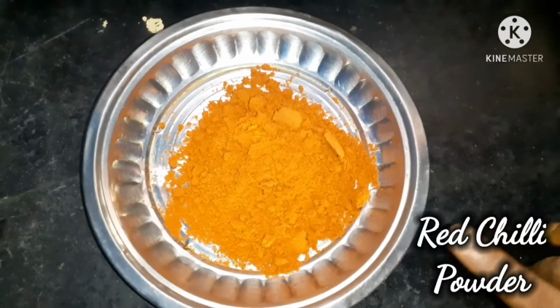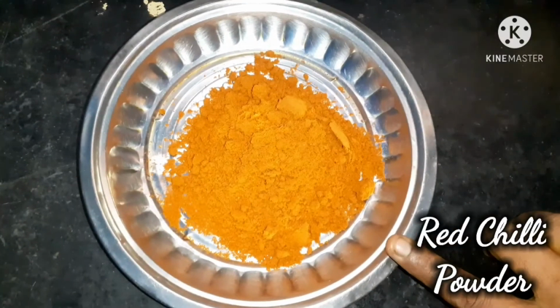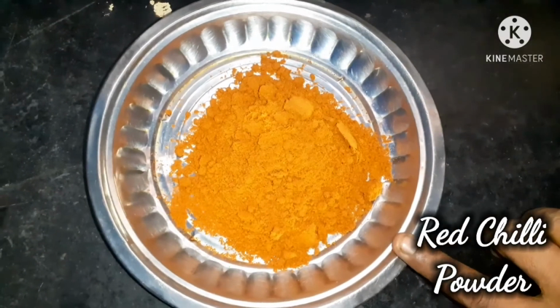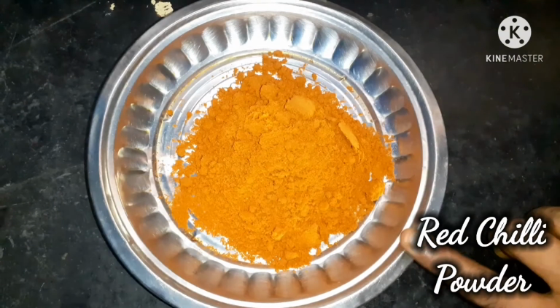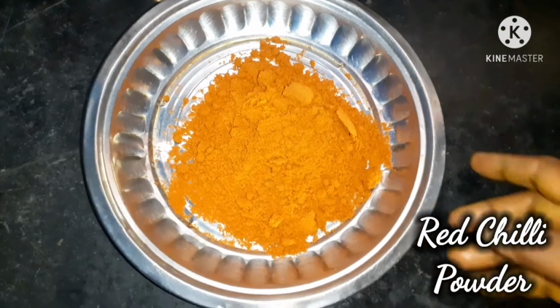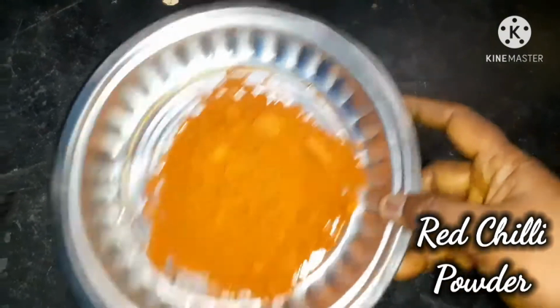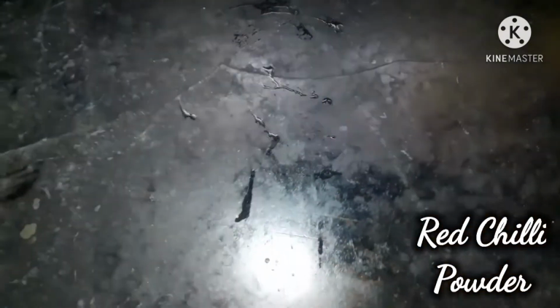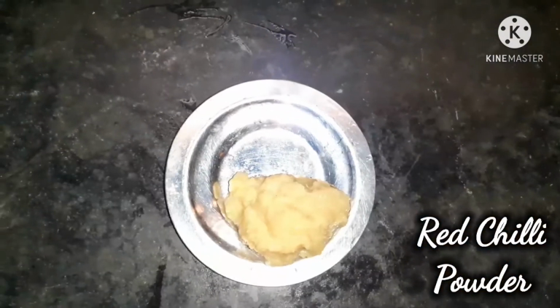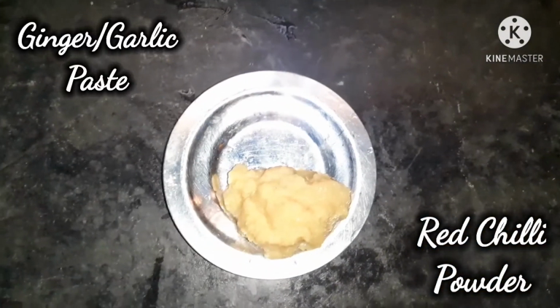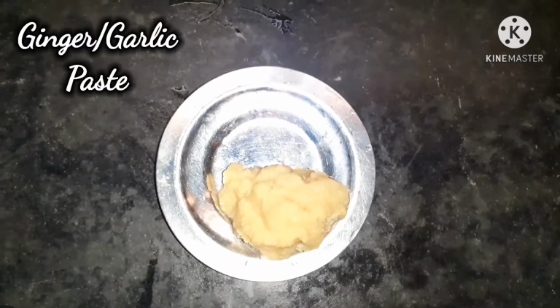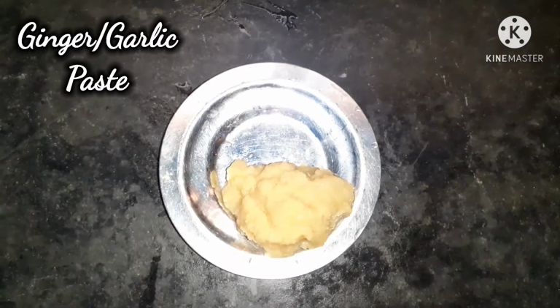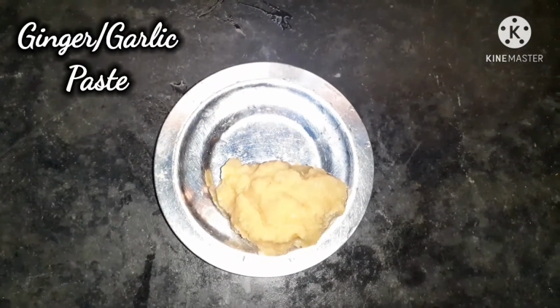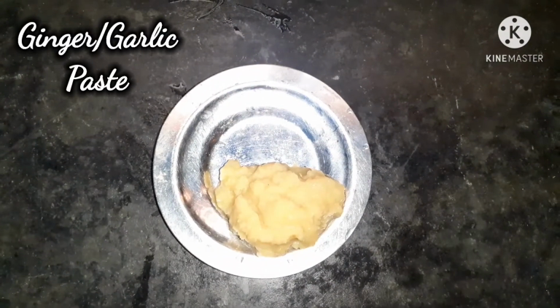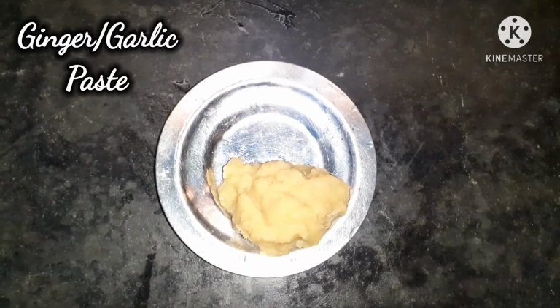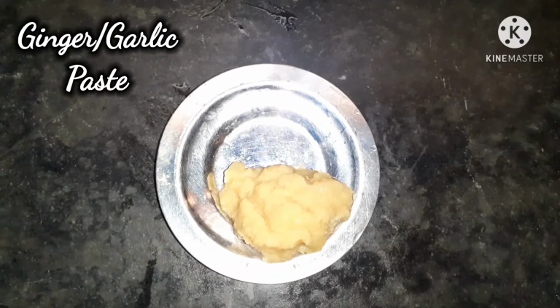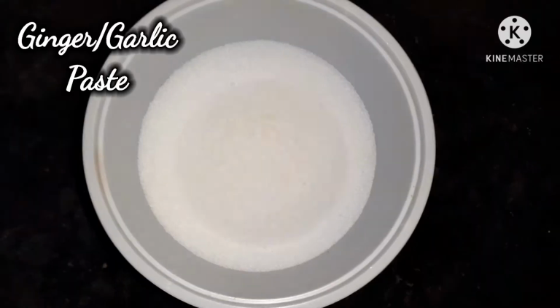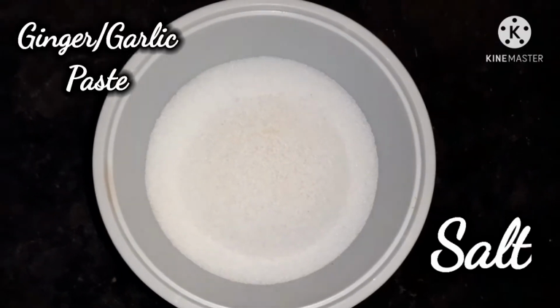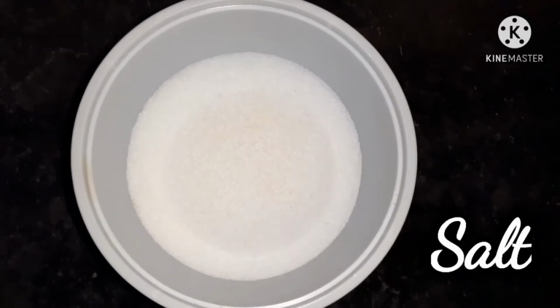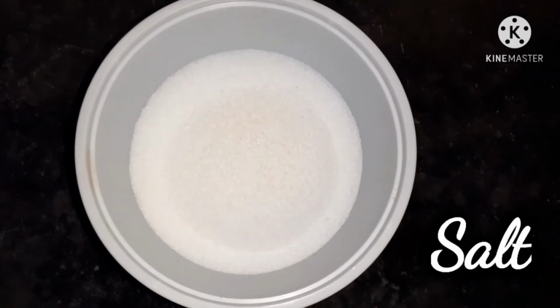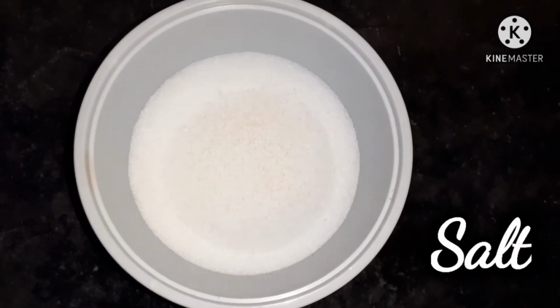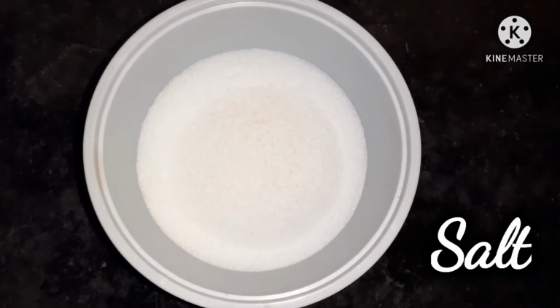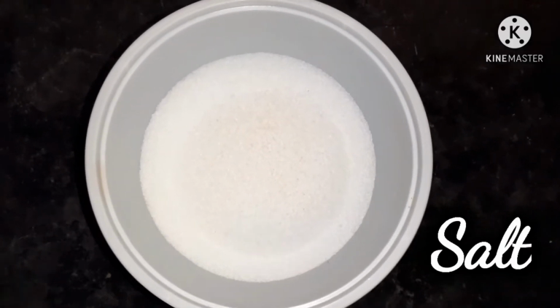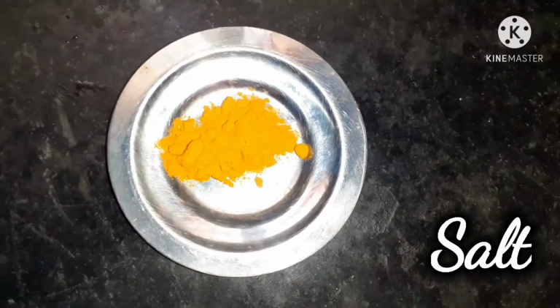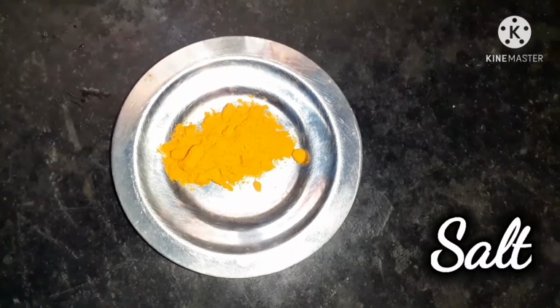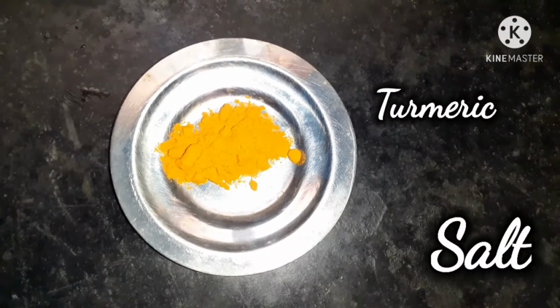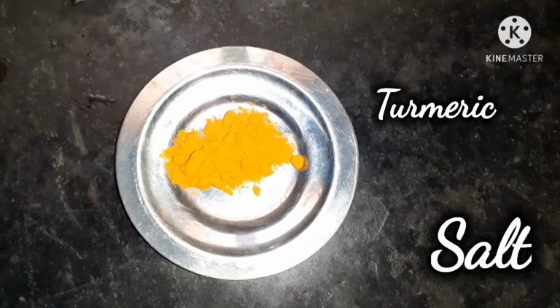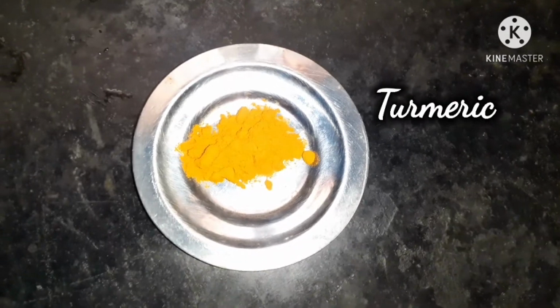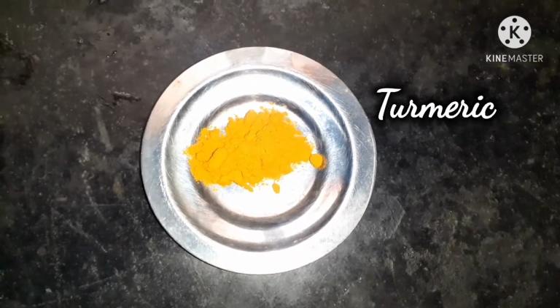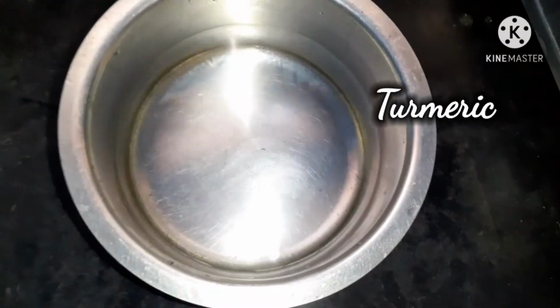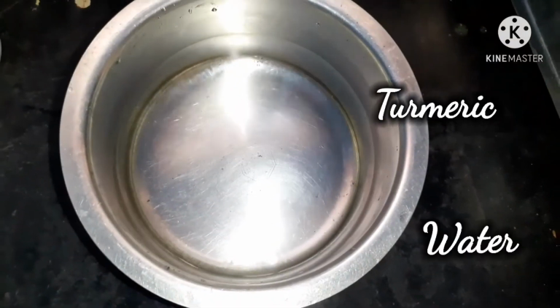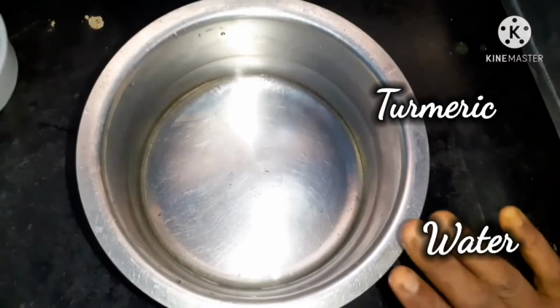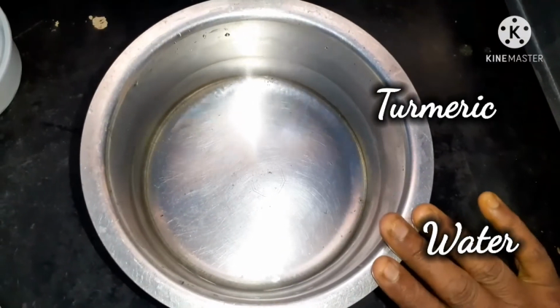3 teaspoons of milk. 1 teaspoon of ginger. 1 teaspoon of ginger paste. 6 teaspoons of ginger.